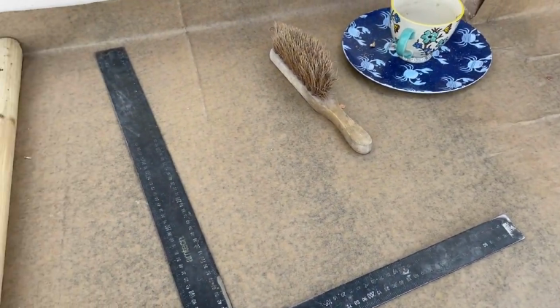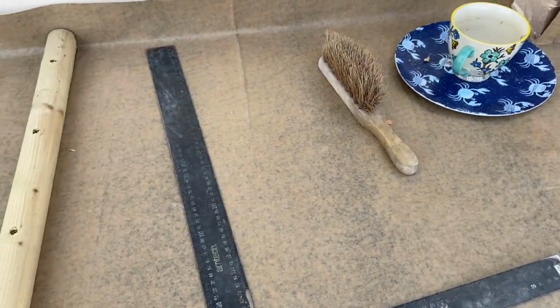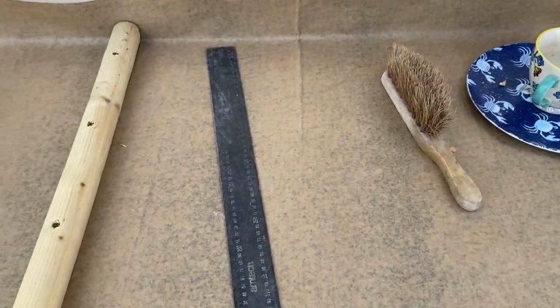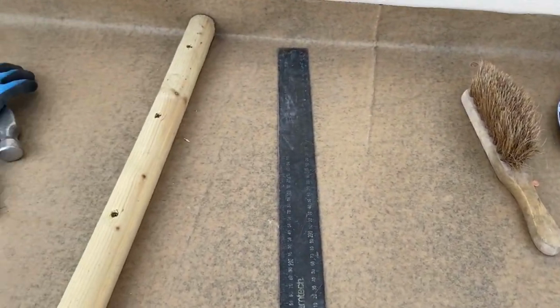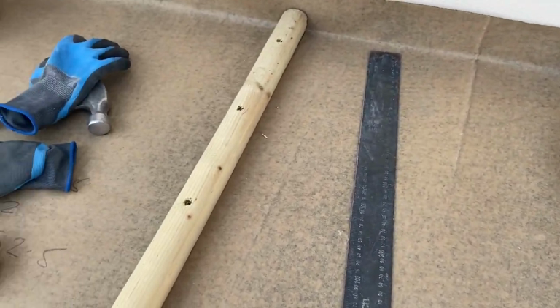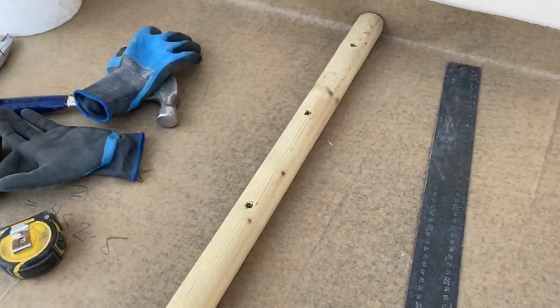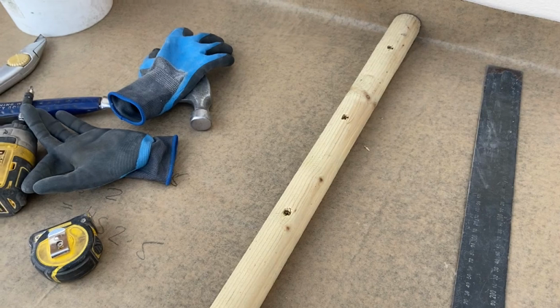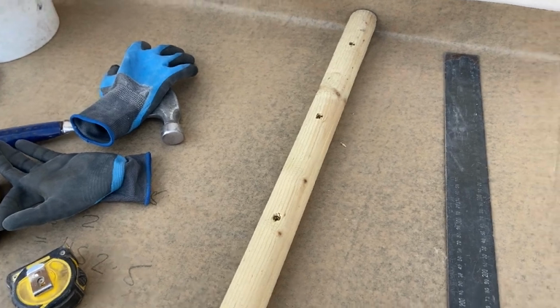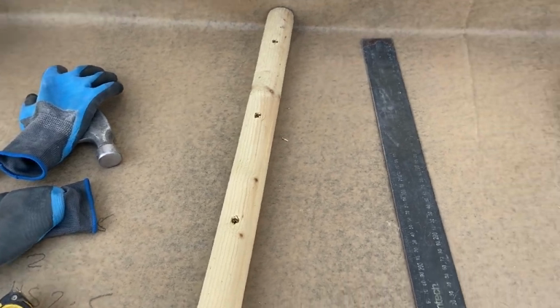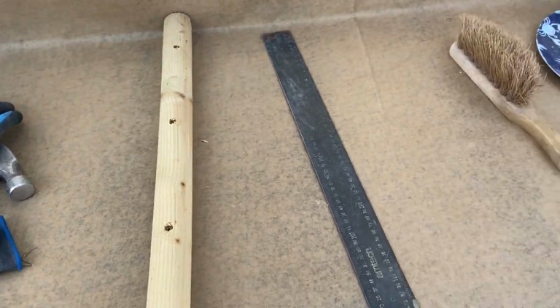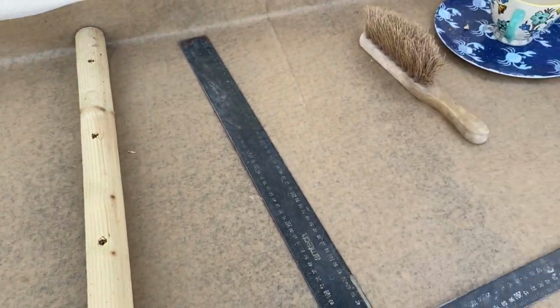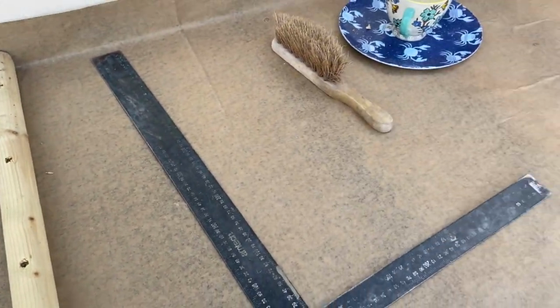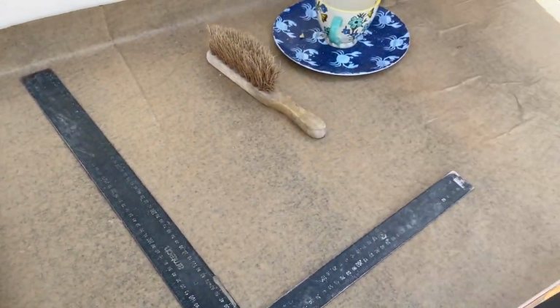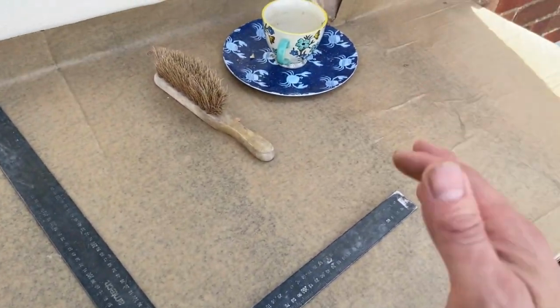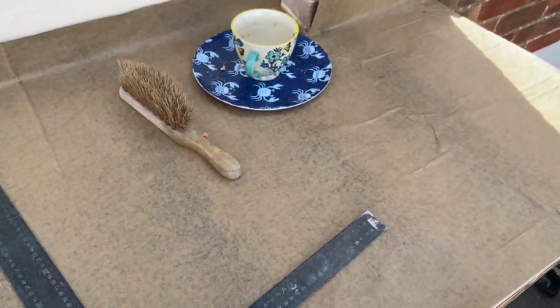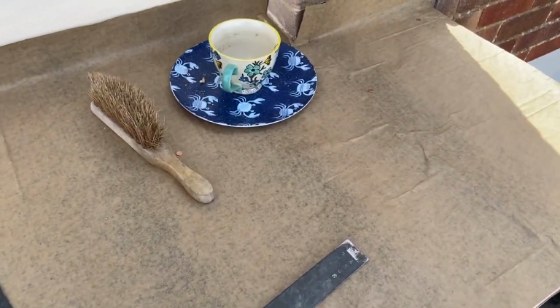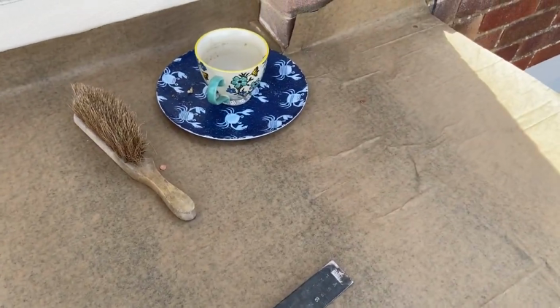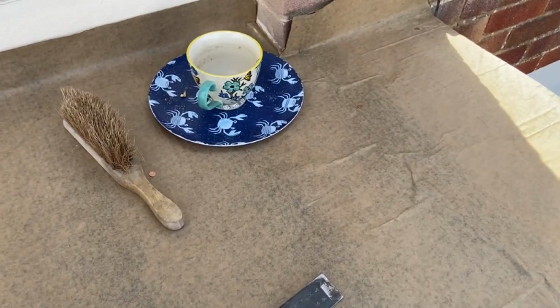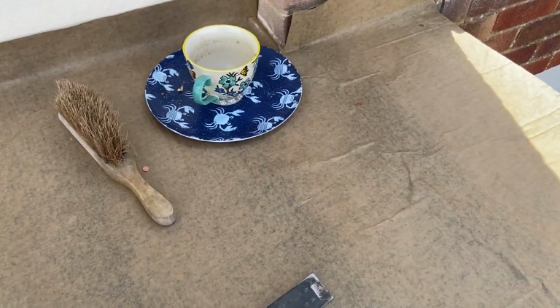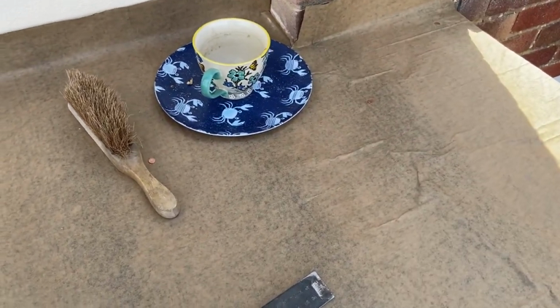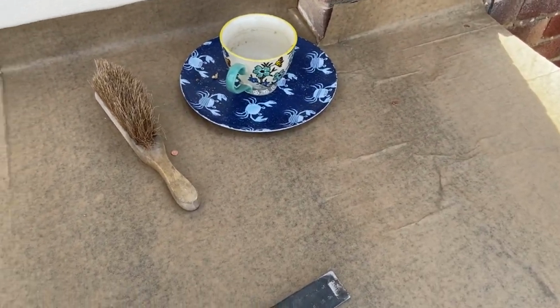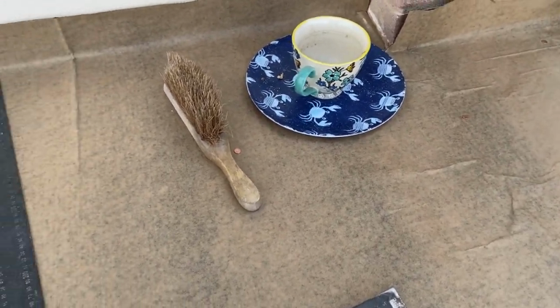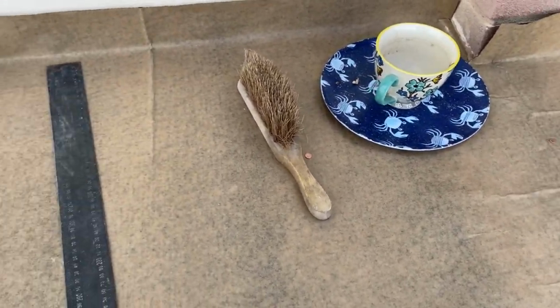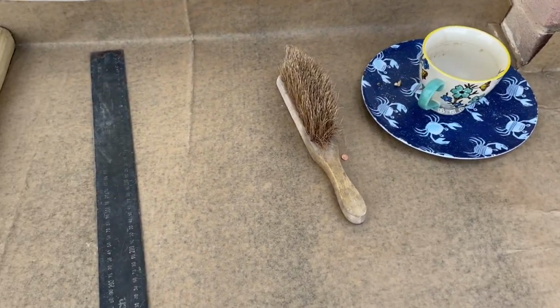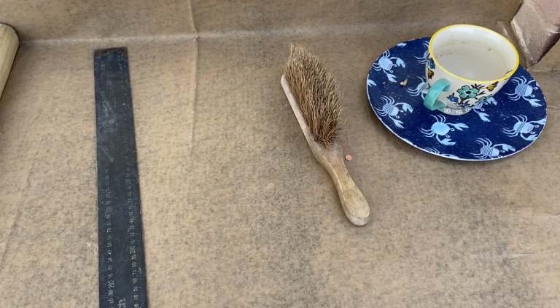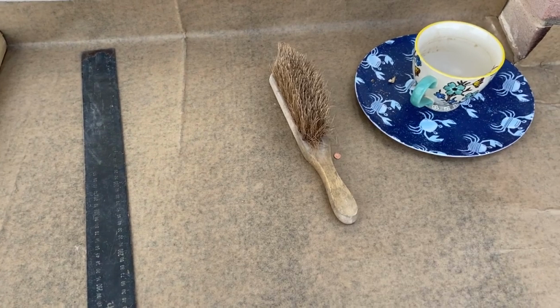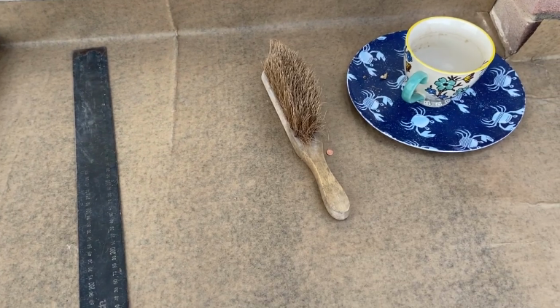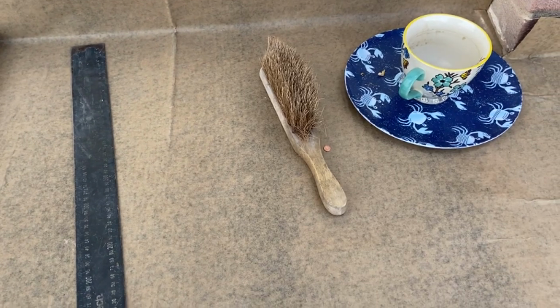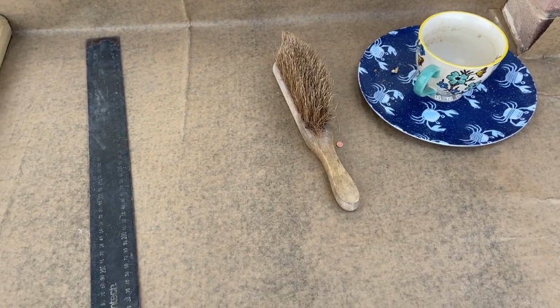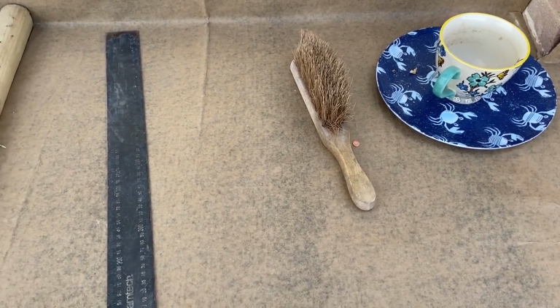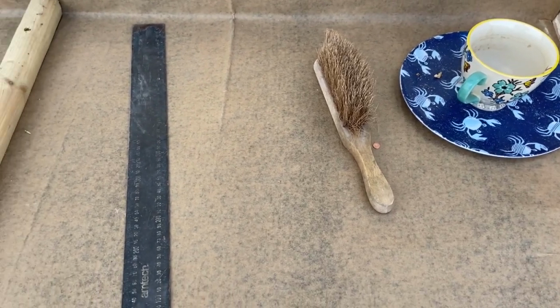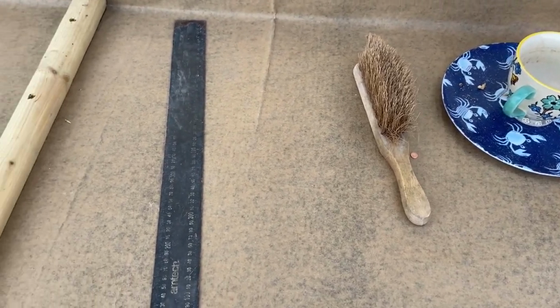Right, so what we're going to do now is start getting these lead bays in. I think I'm going to get this side in first and make this the undercloak bay.